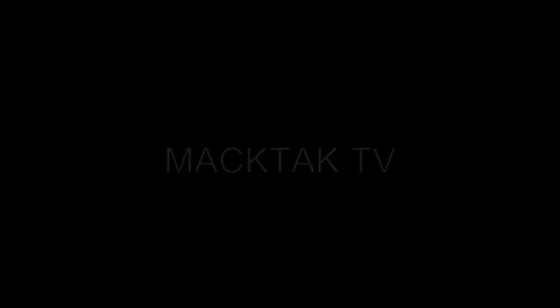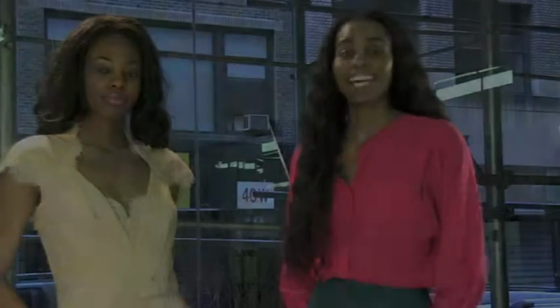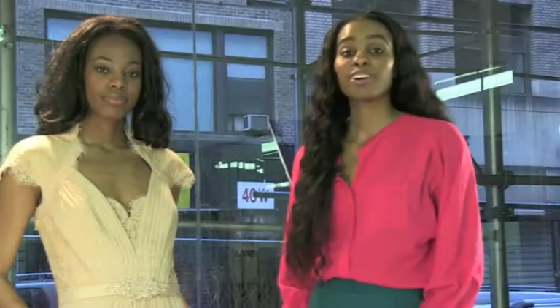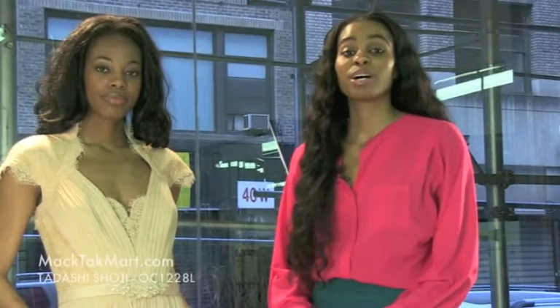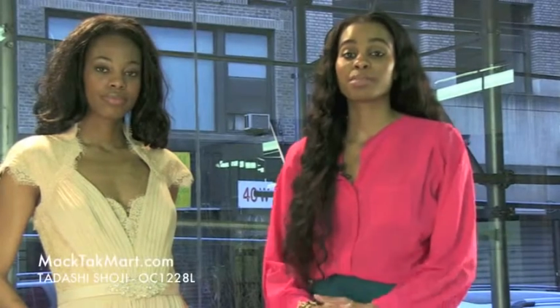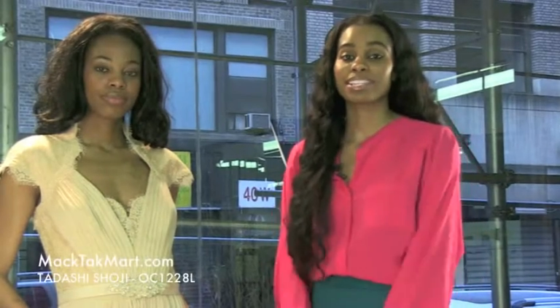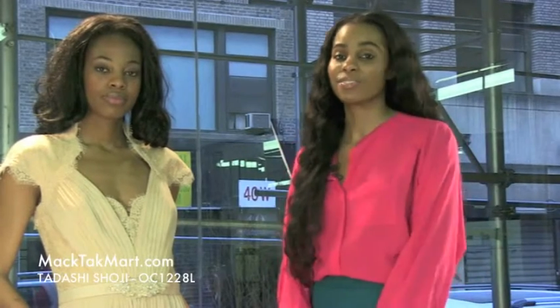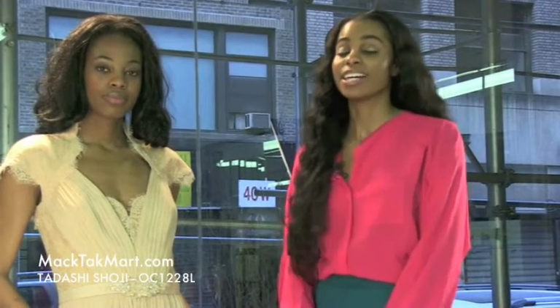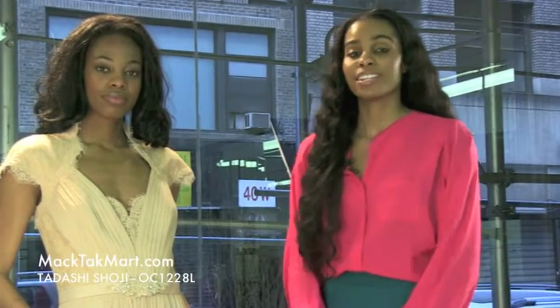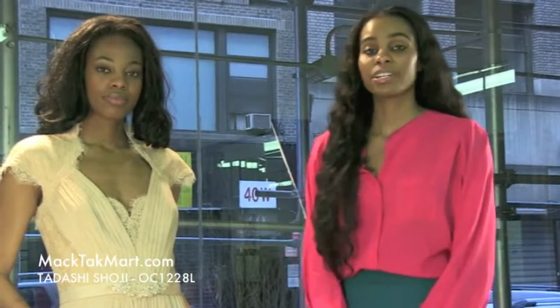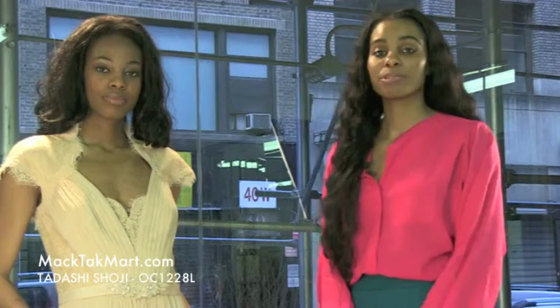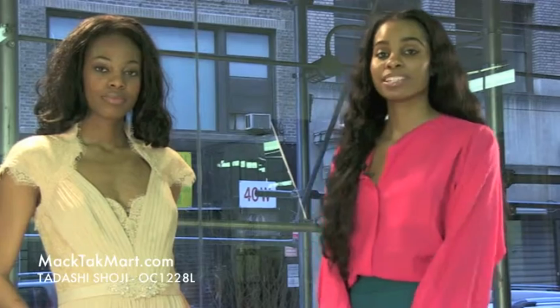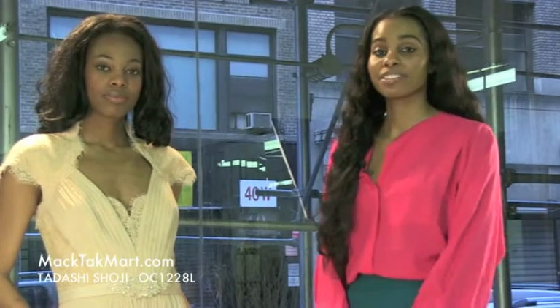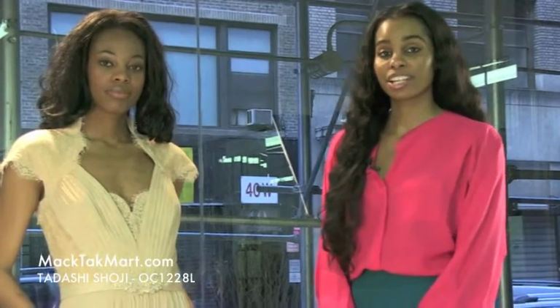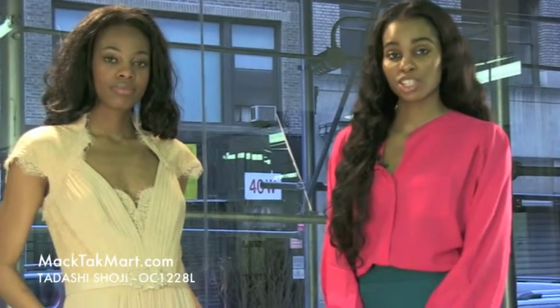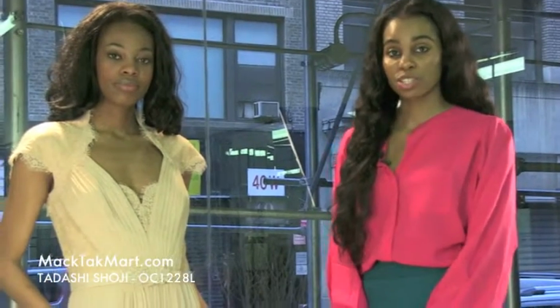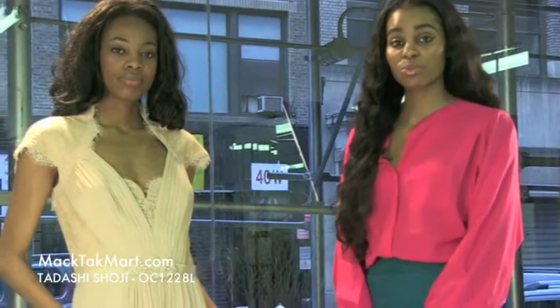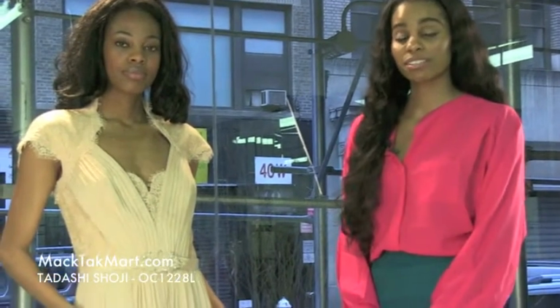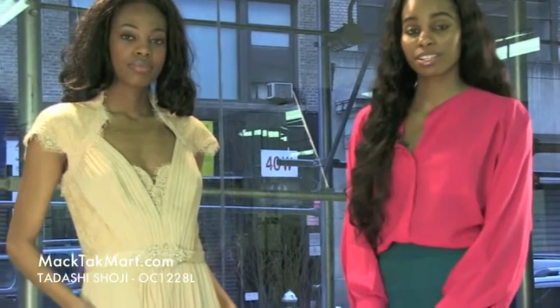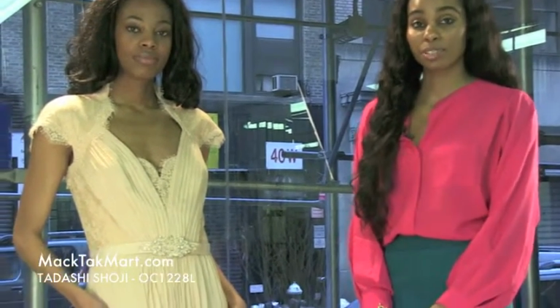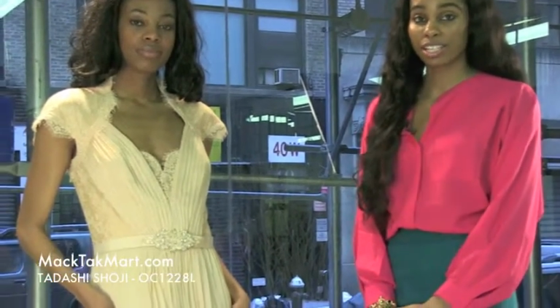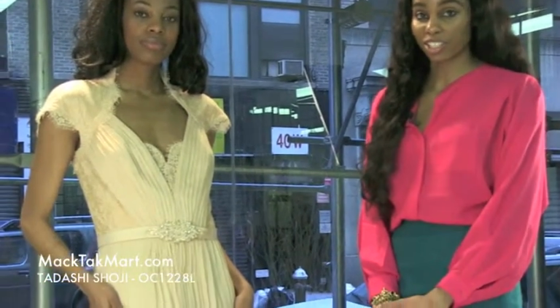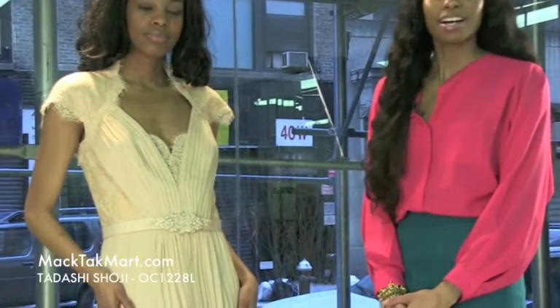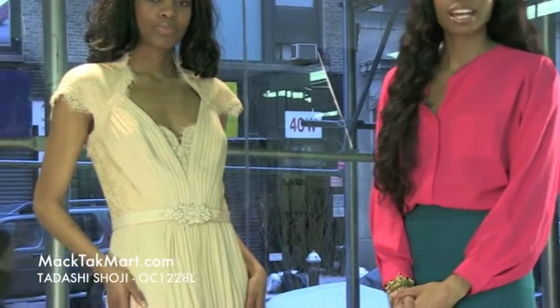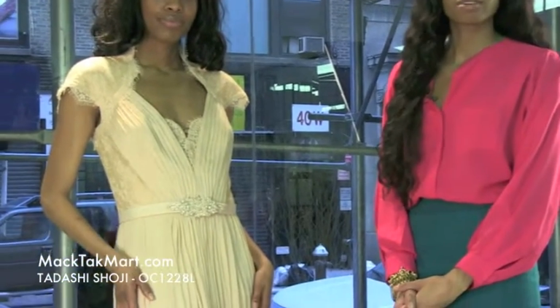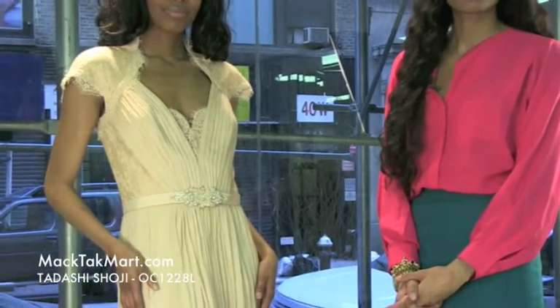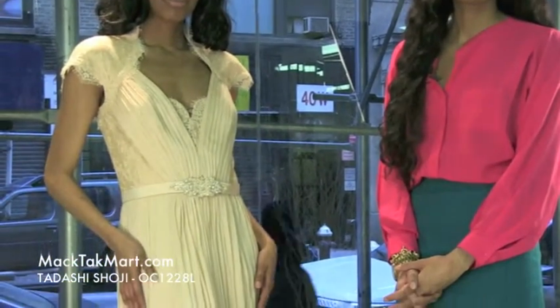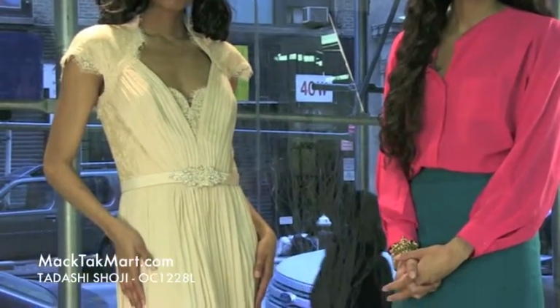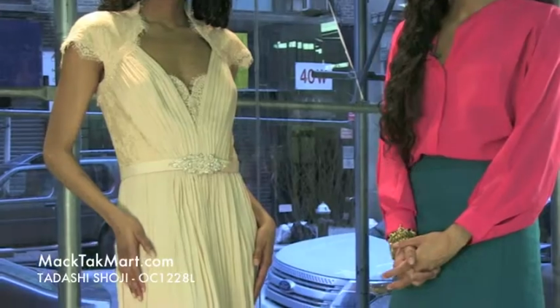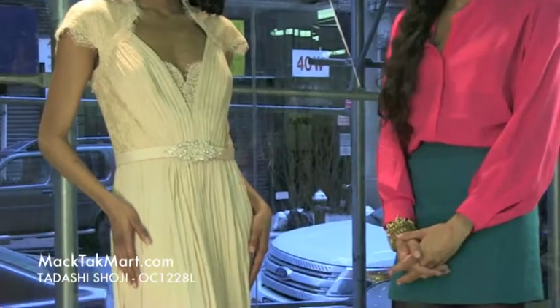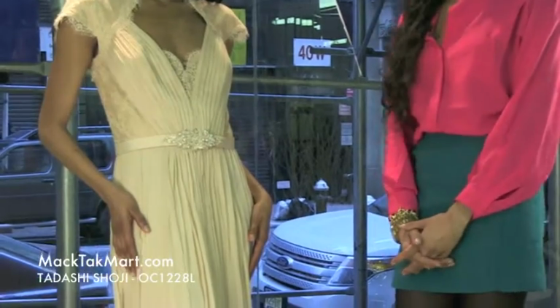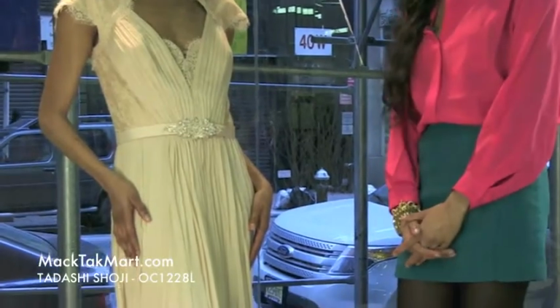Hello and welcome to MagTag TV. Today we're debuting designer Tarashi Shoji's 2013 spring collection, style number 0C1228L.